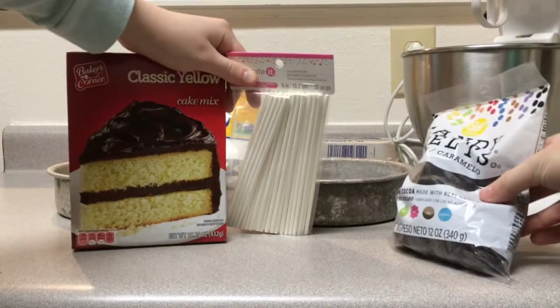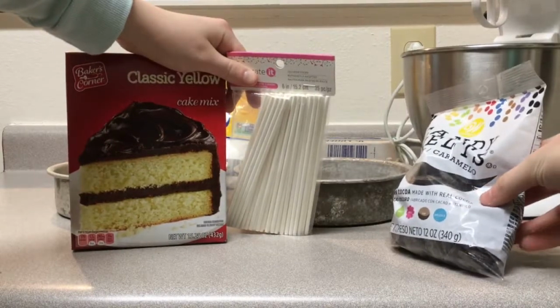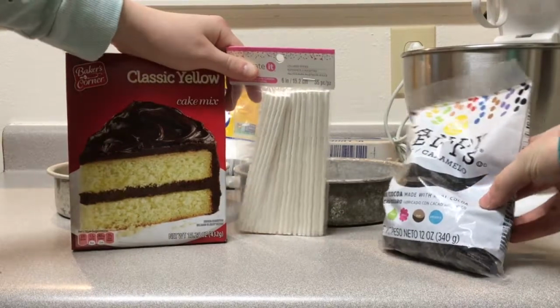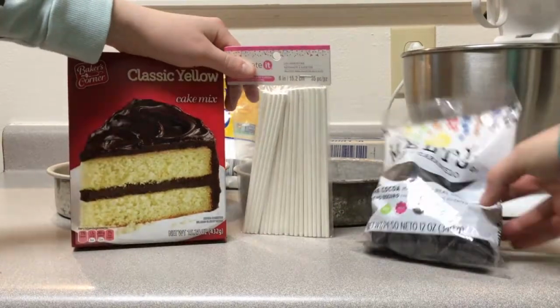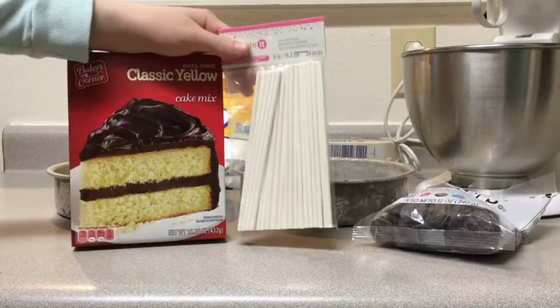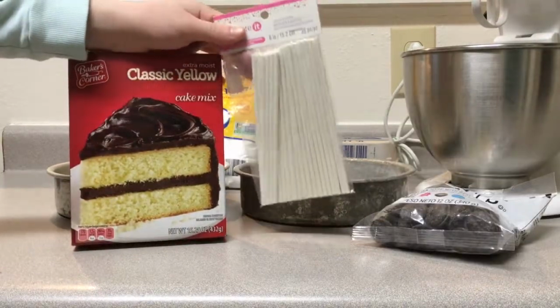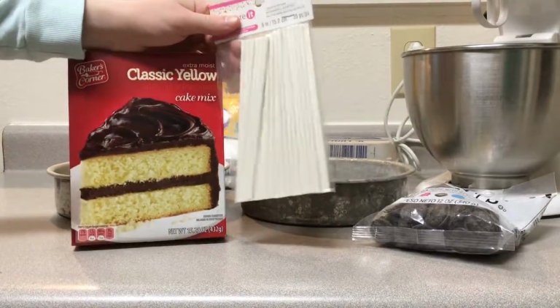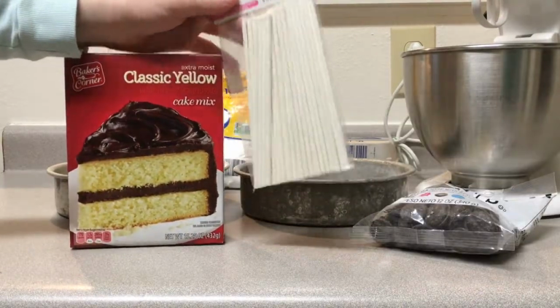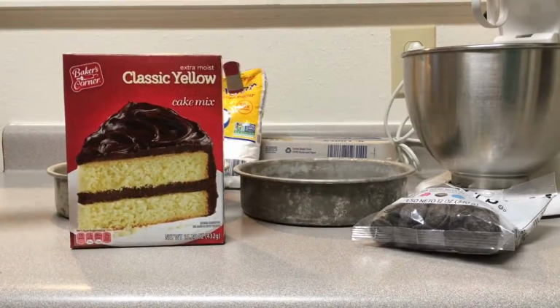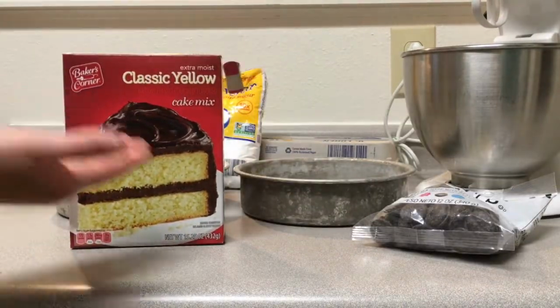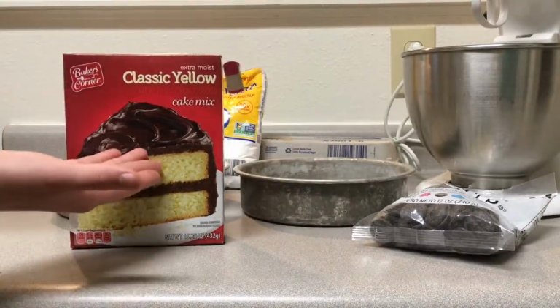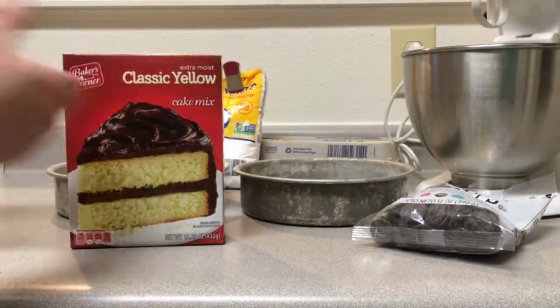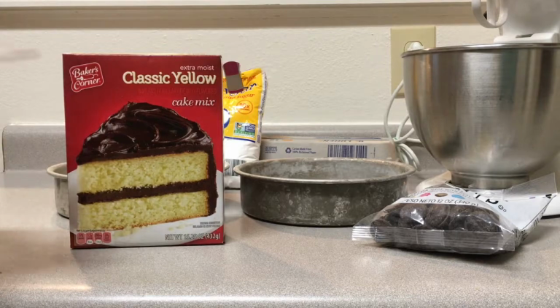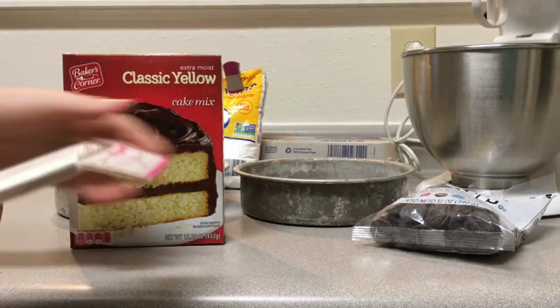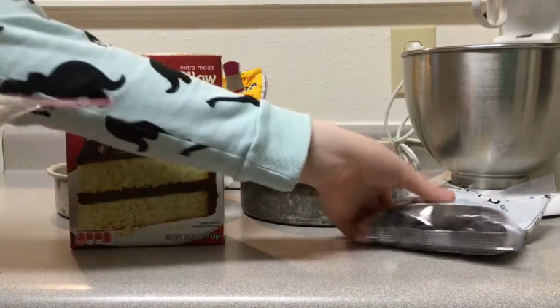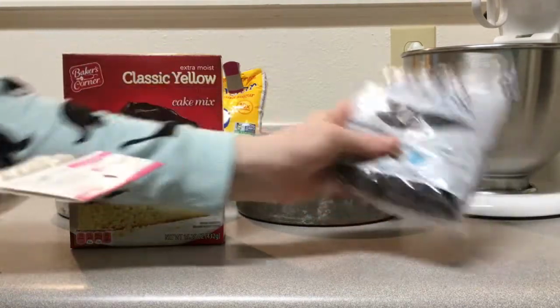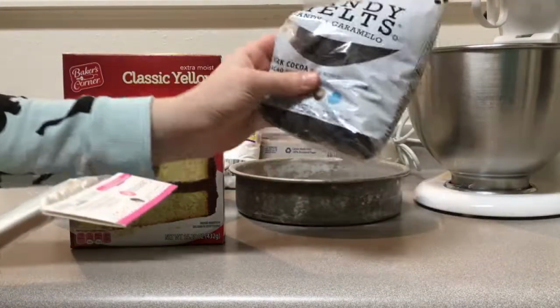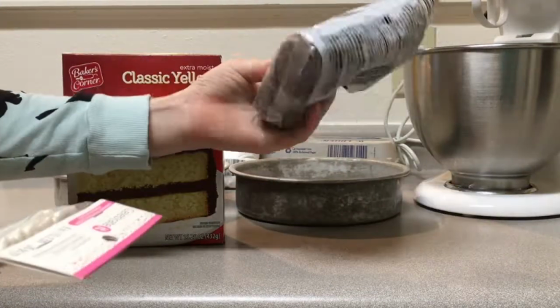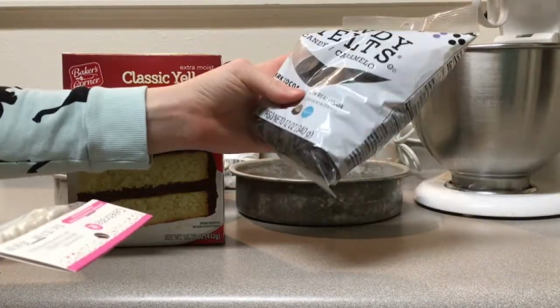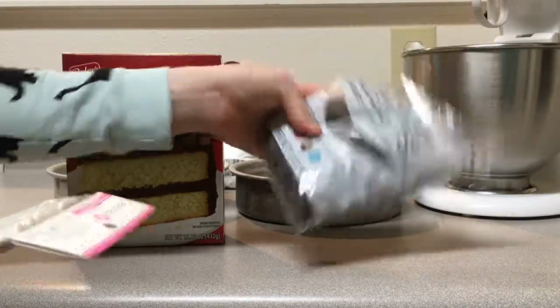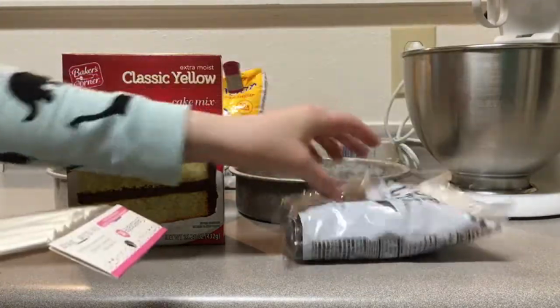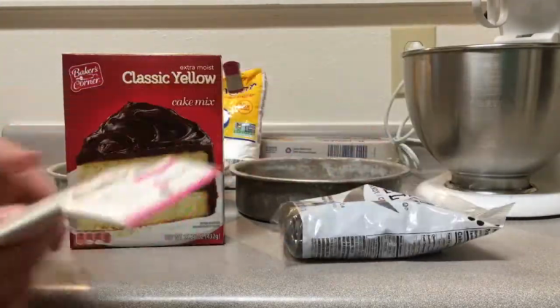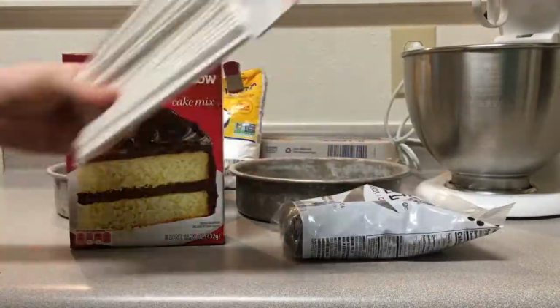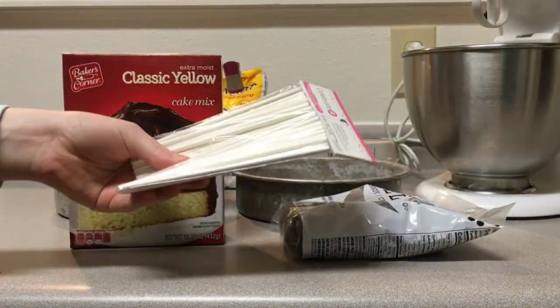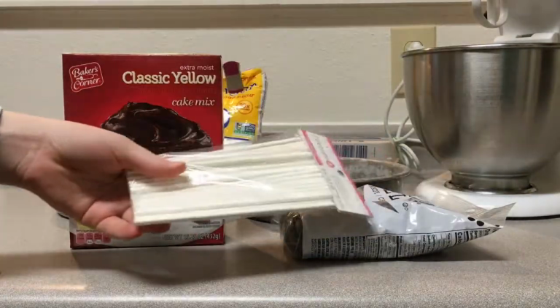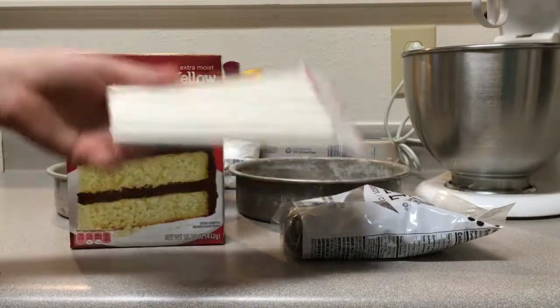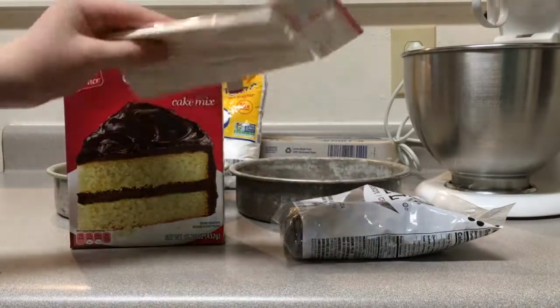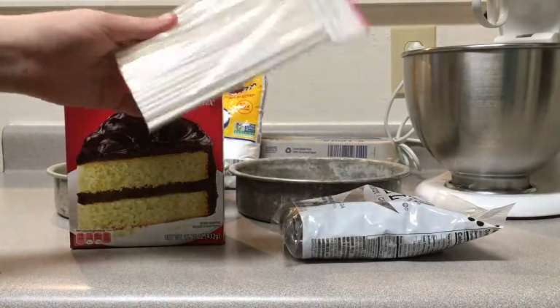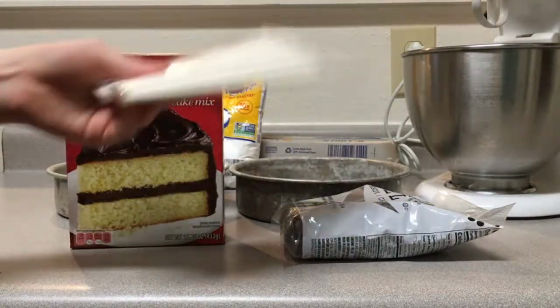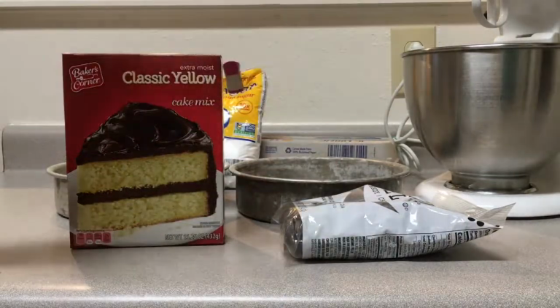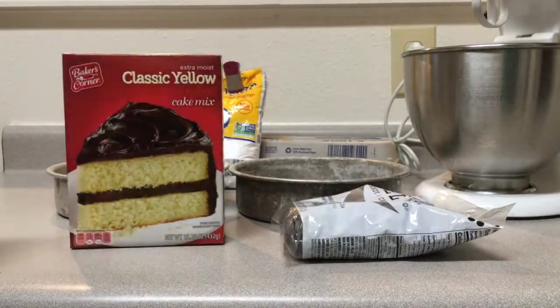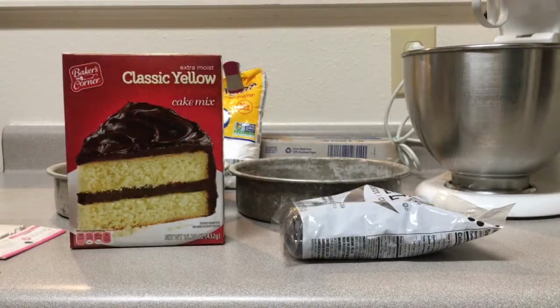All right, so we got our main ingredients, which includes our classic yellow cake mix, some meltable candy chocolates, and the pop sticks. So let's get started.